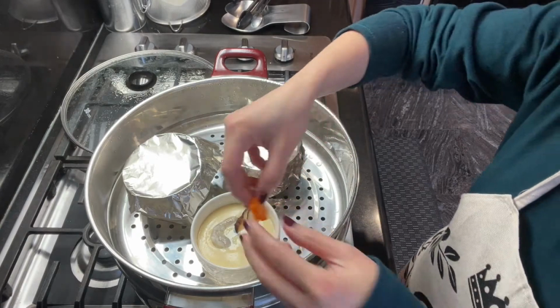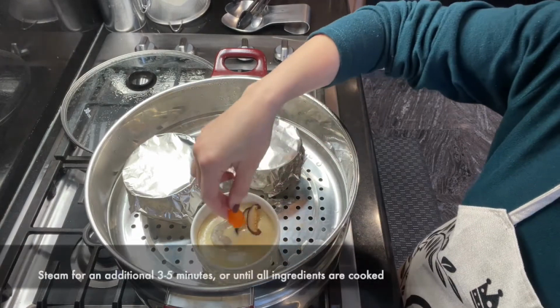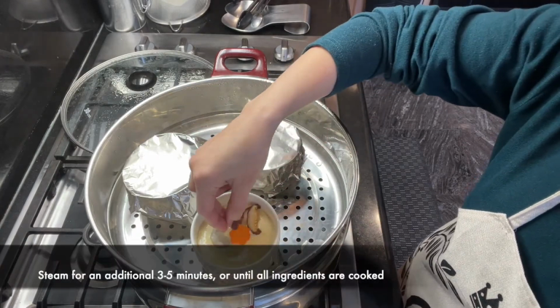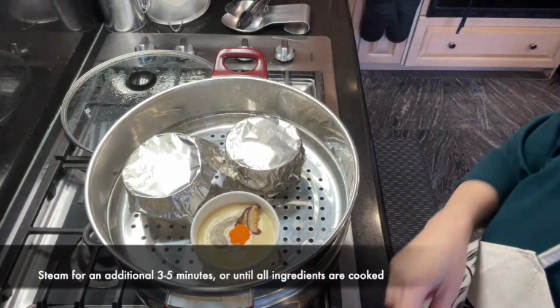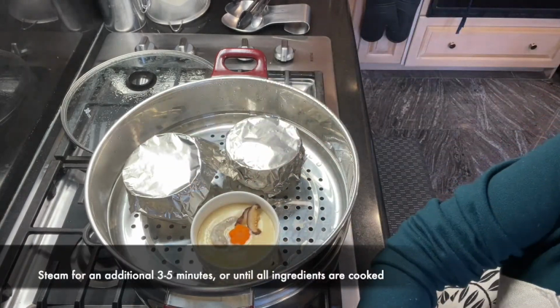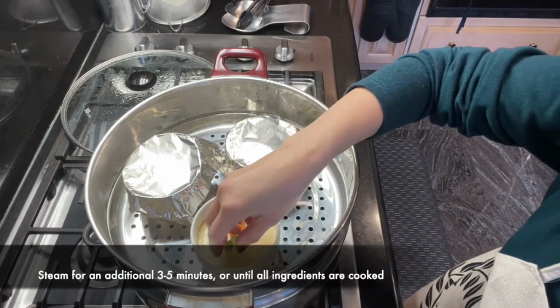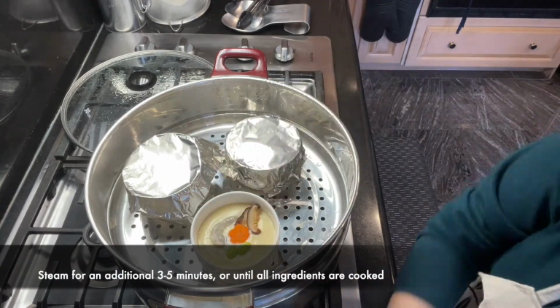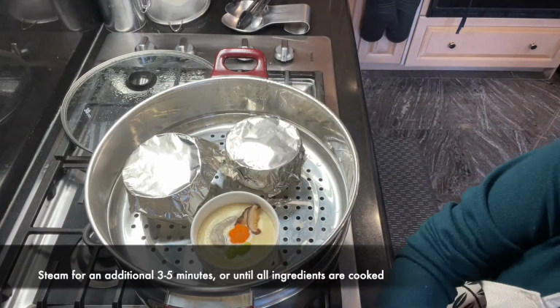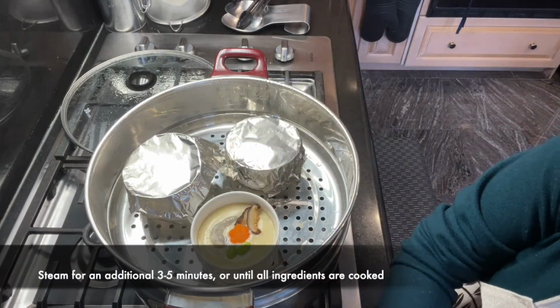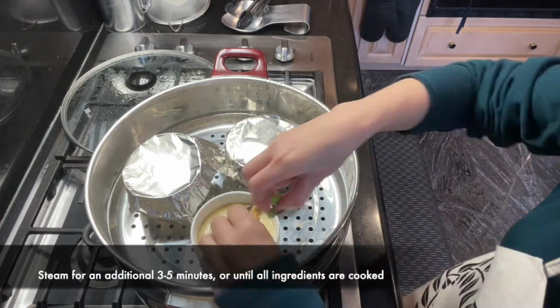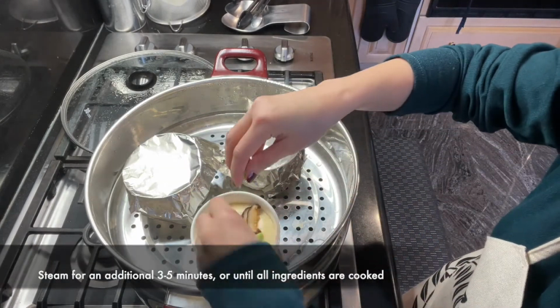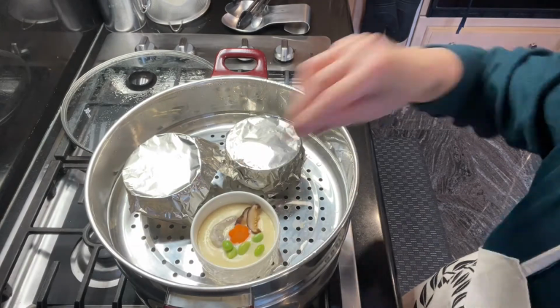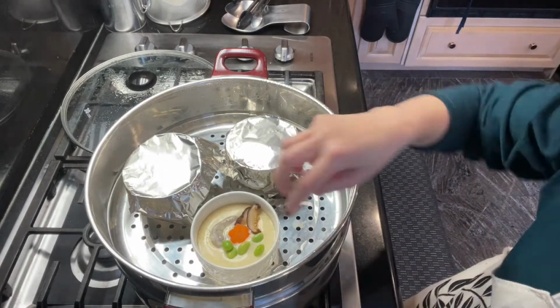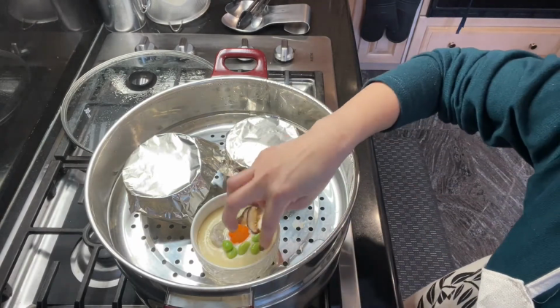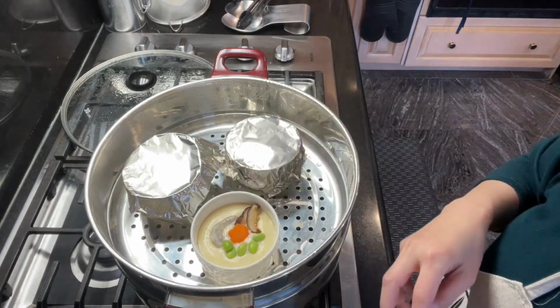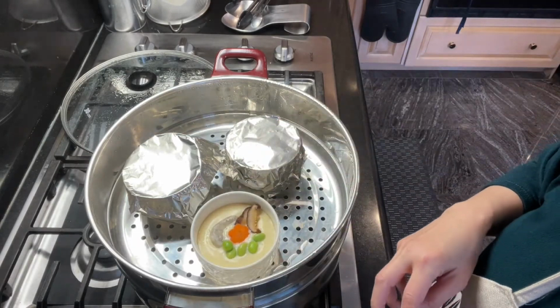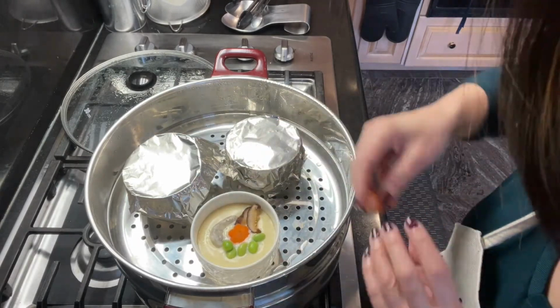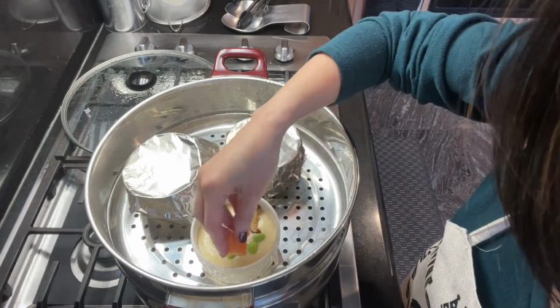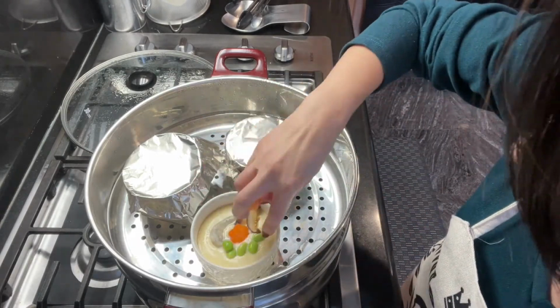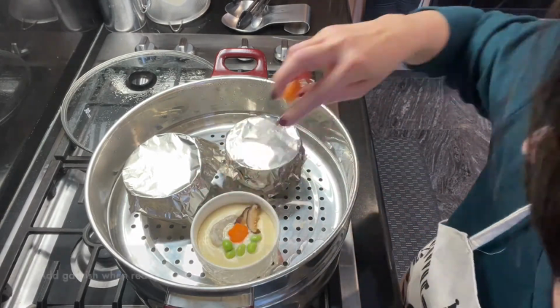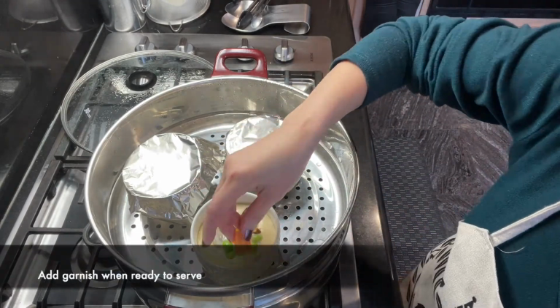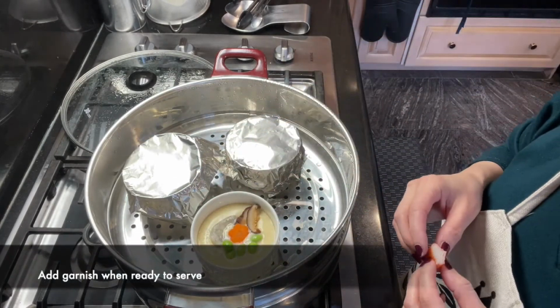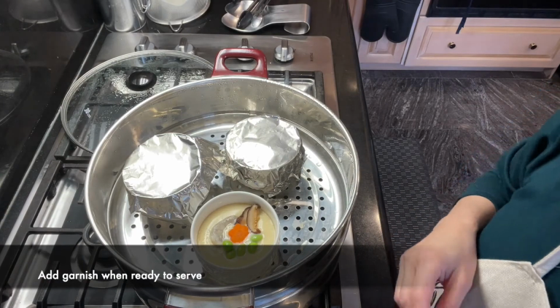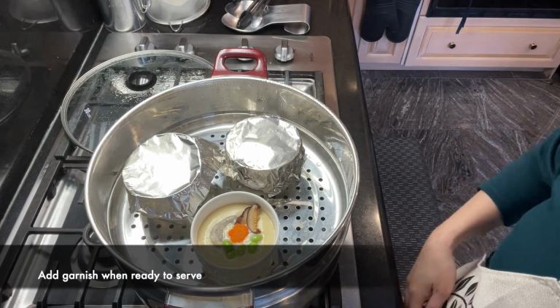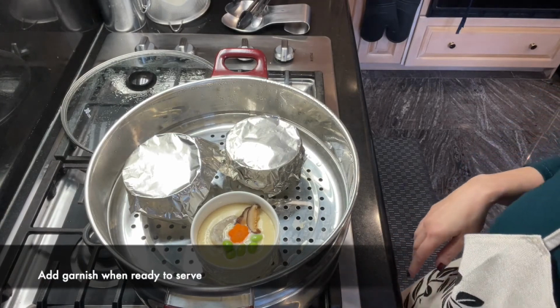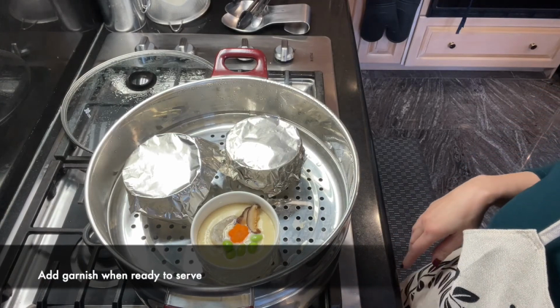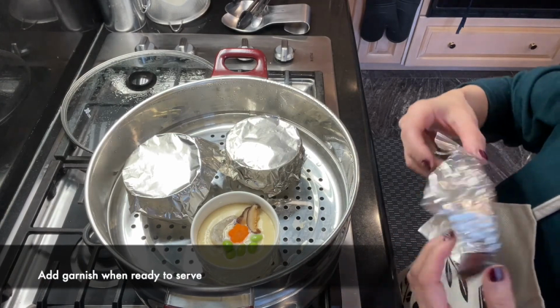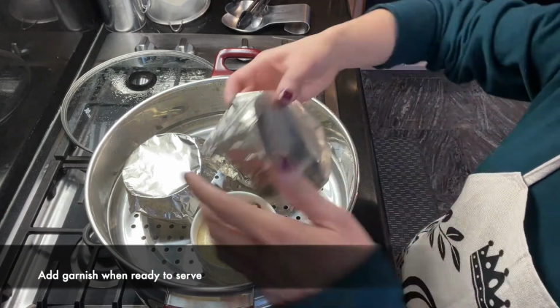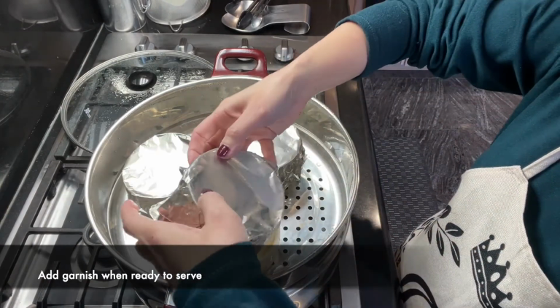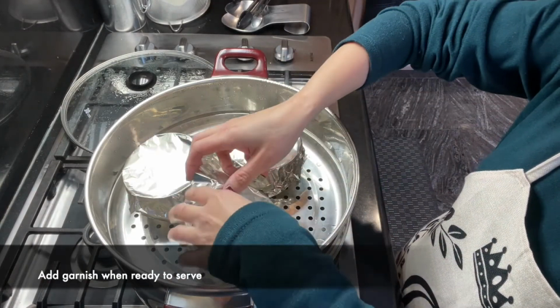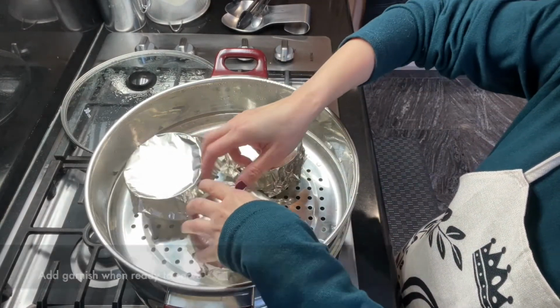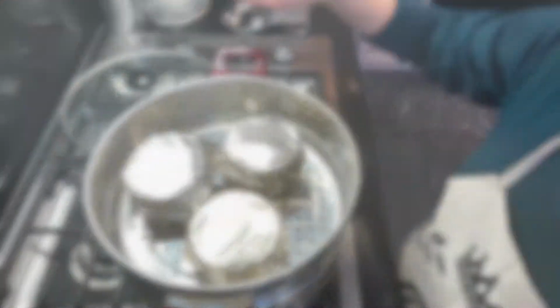And once you're done laying them all down, steam for an additional 3 to 5 minutes, or until all ingredients are cooked. Add your garnish right before serving because you want them looking fresh and not wilted.